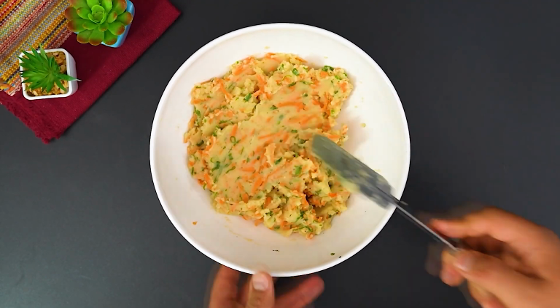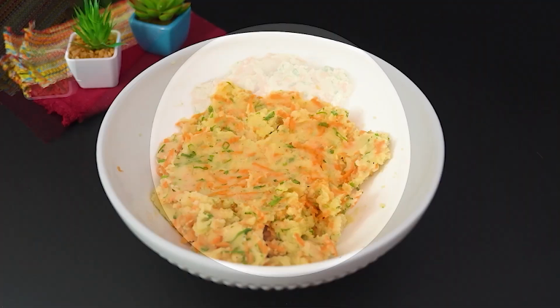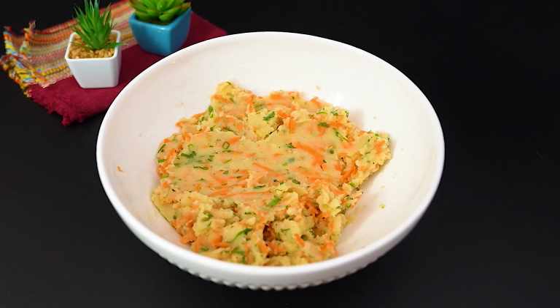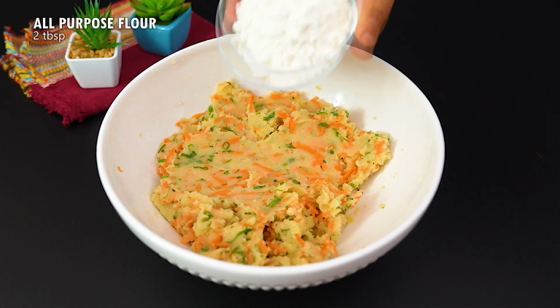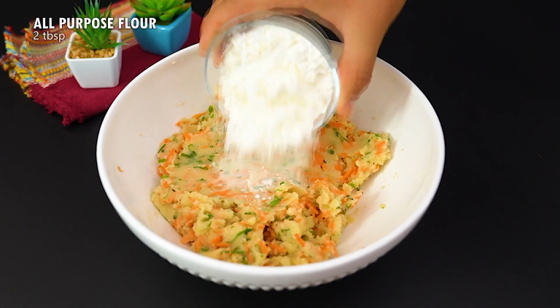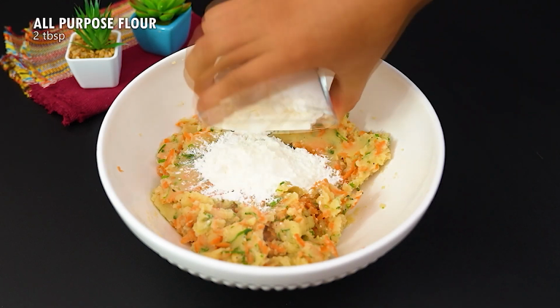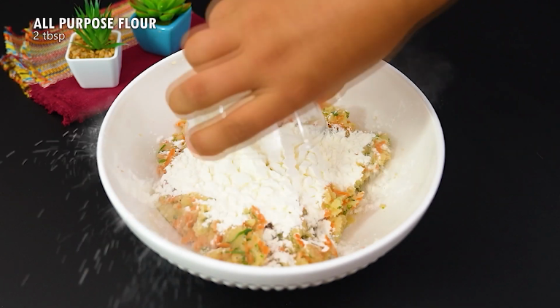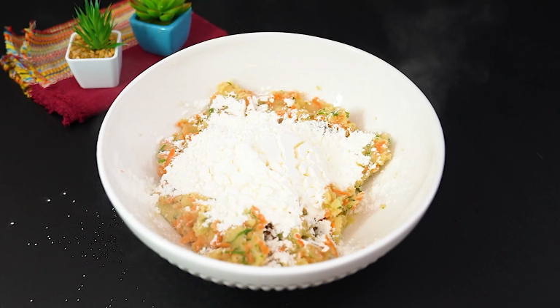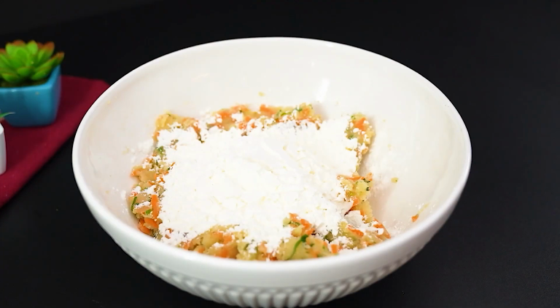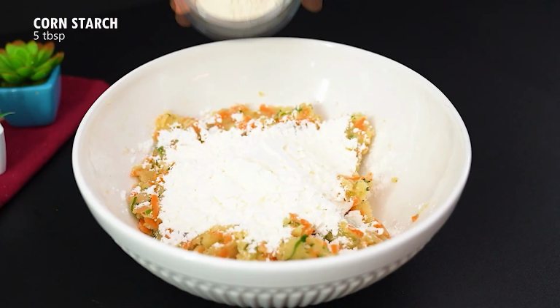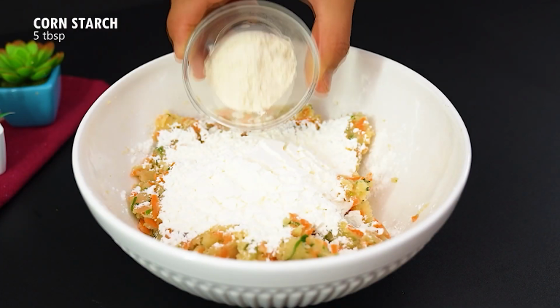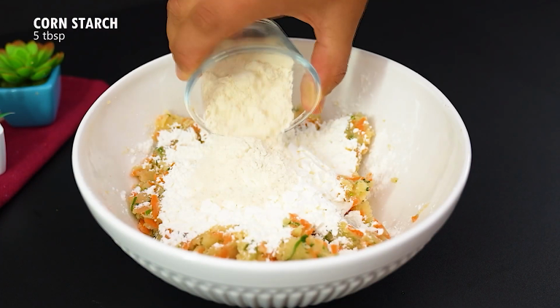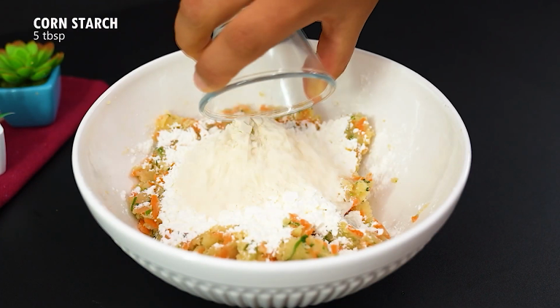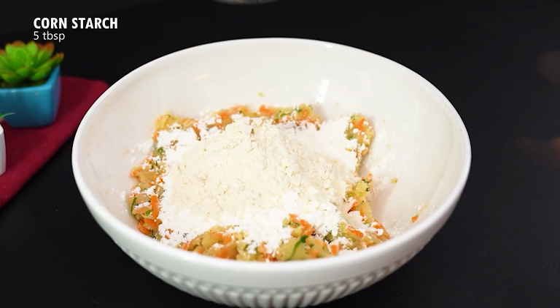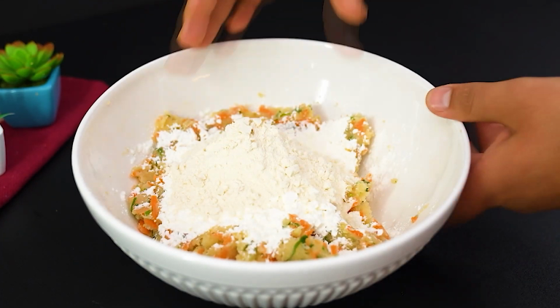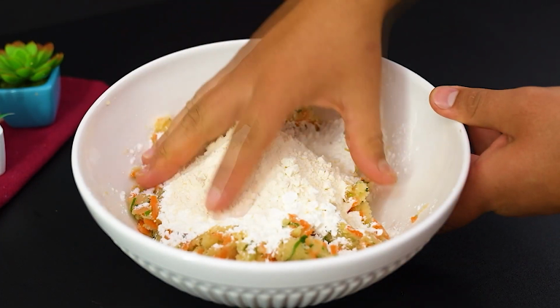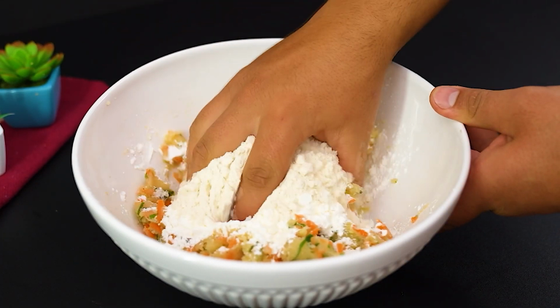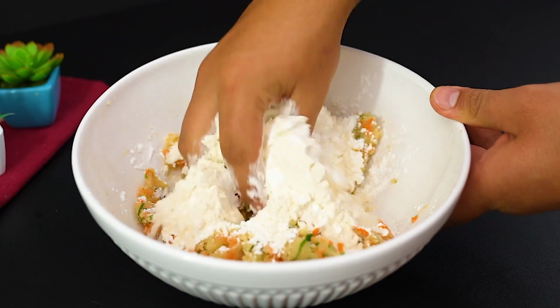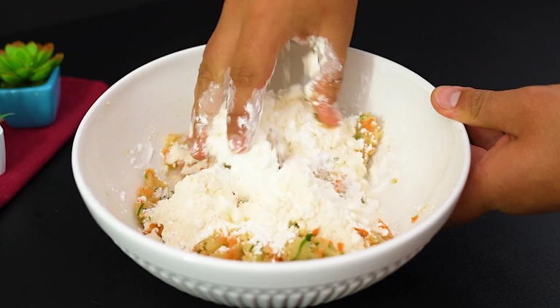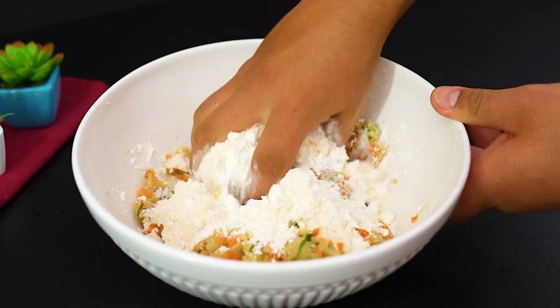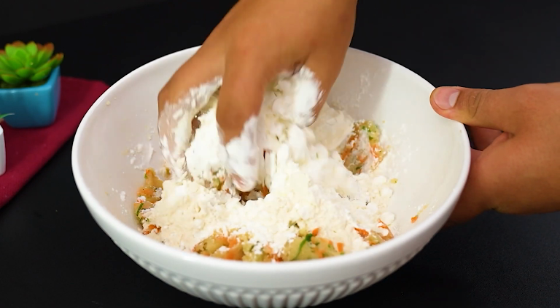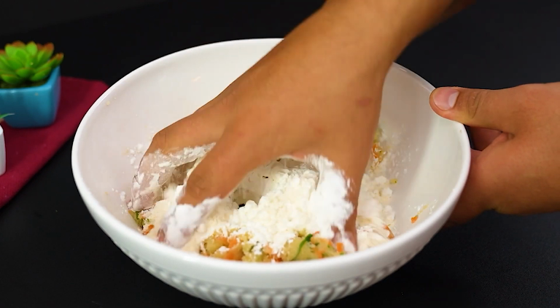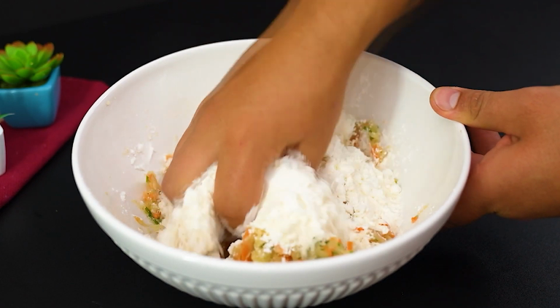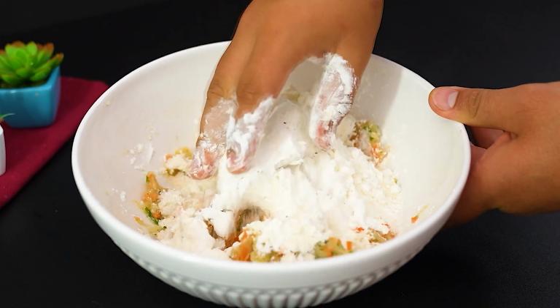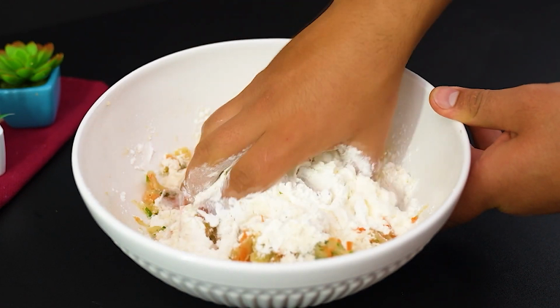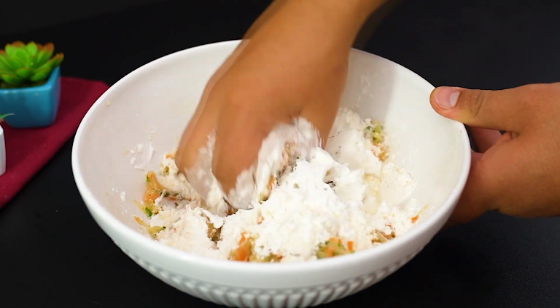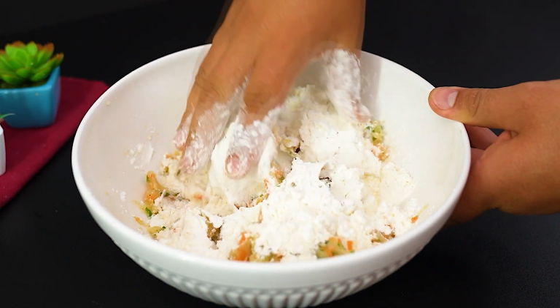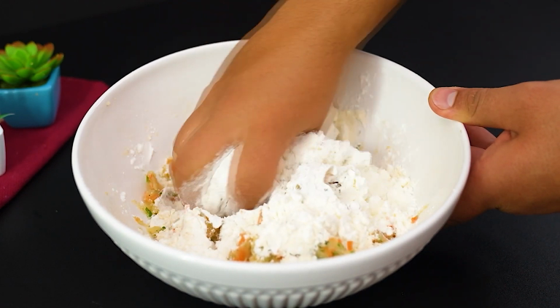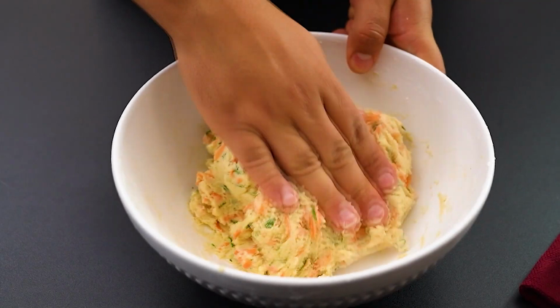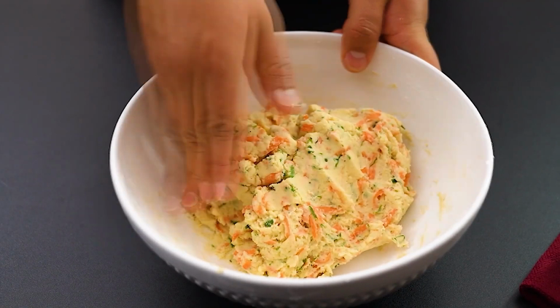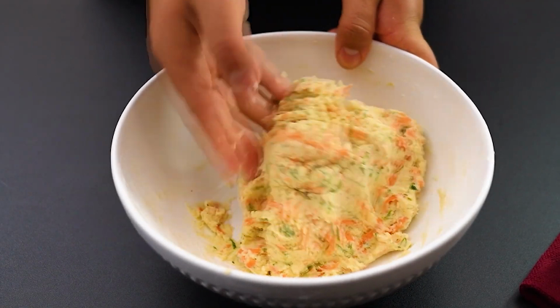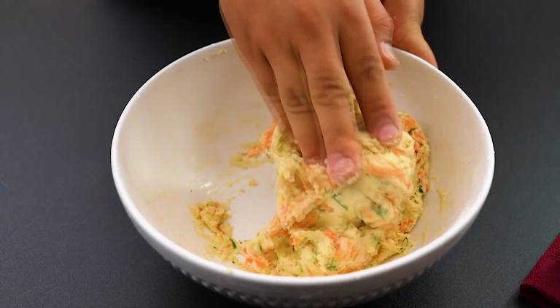Now, 2 tablespoons of flour and 5 tablespoons of cornstarch. Let's mix it with our hands until the dough reaches the right consistency.